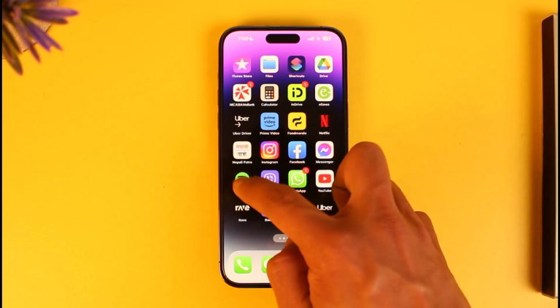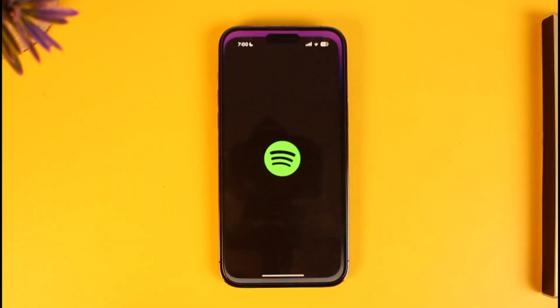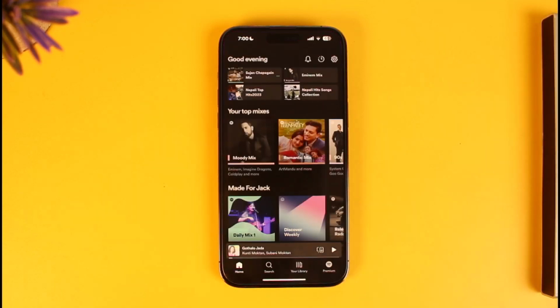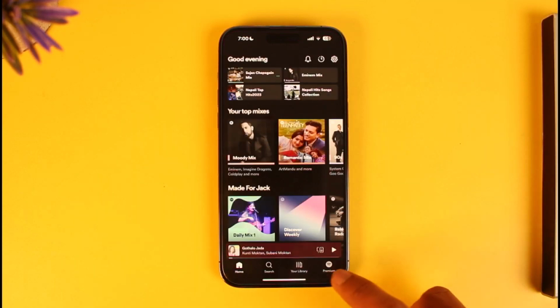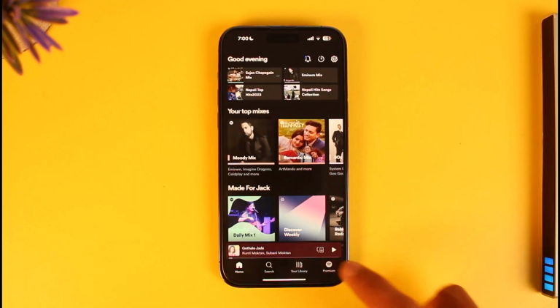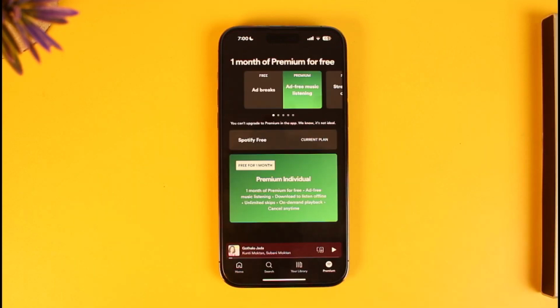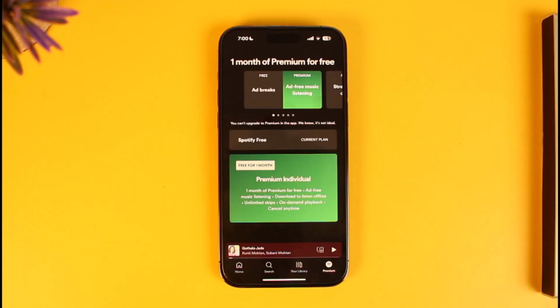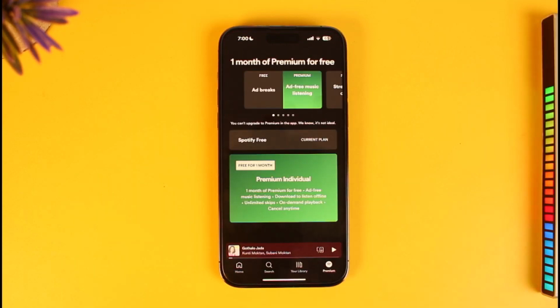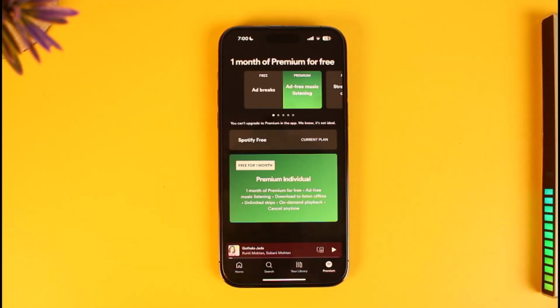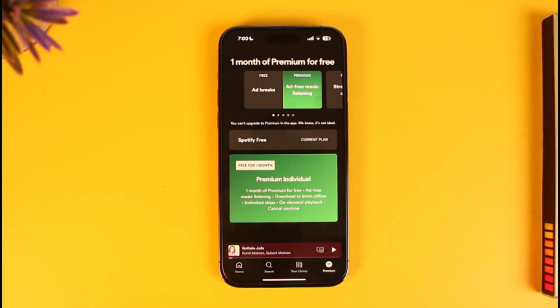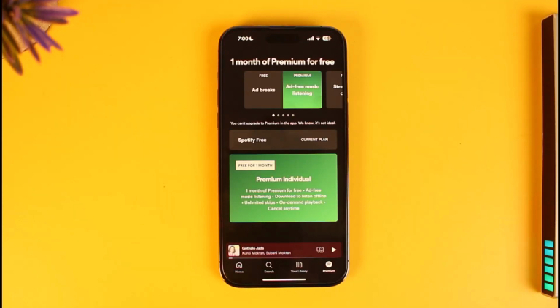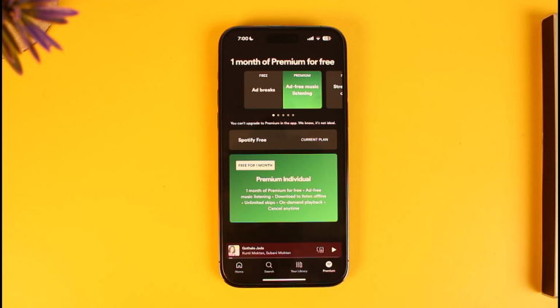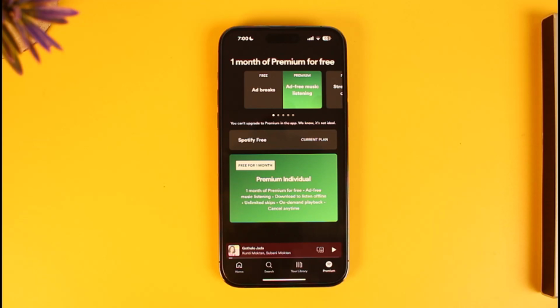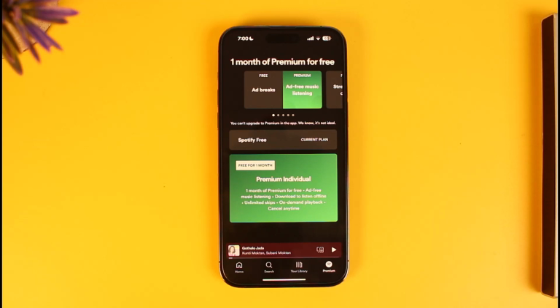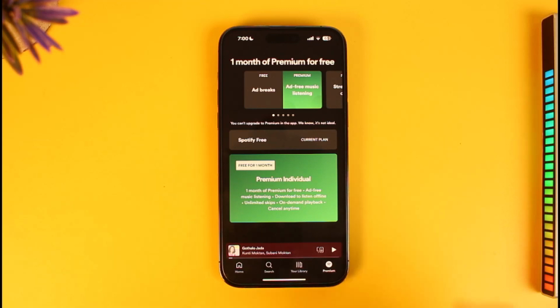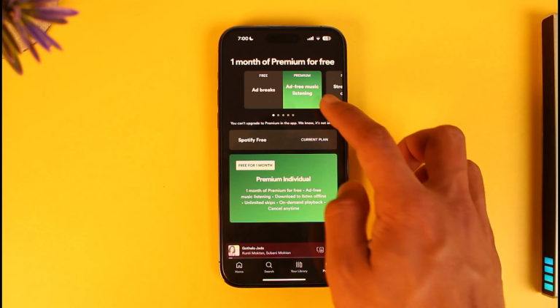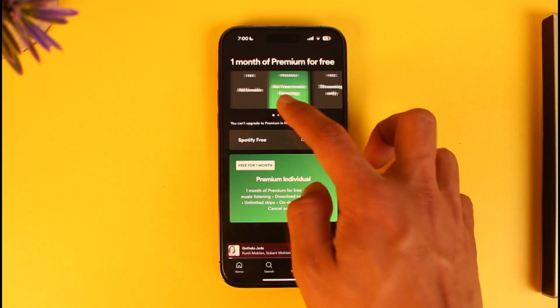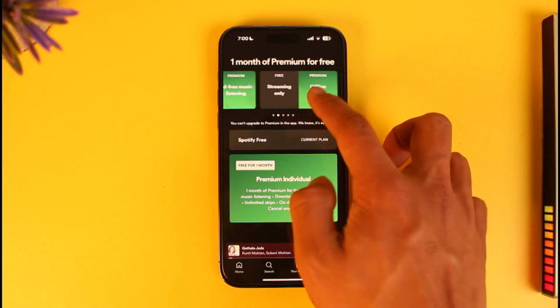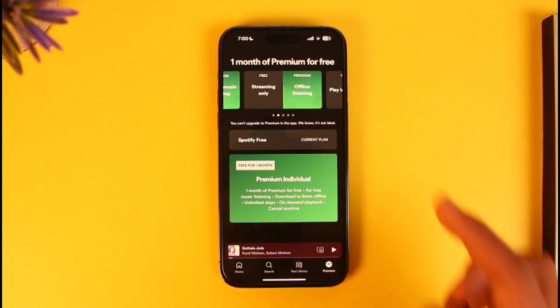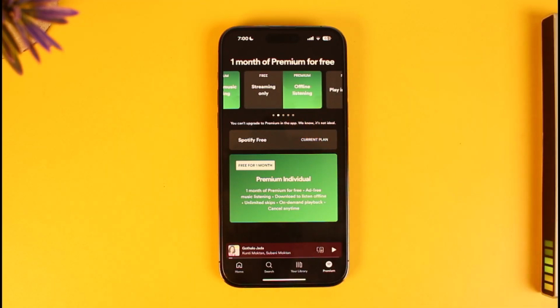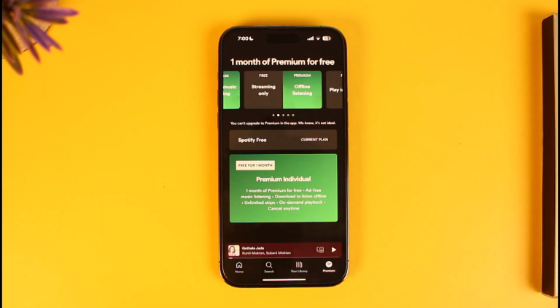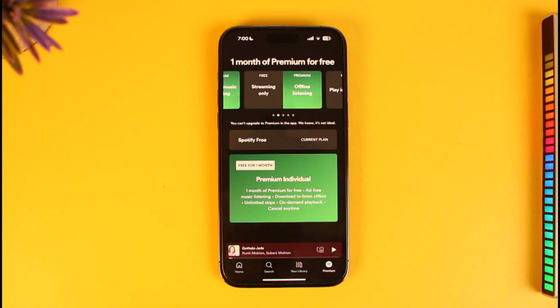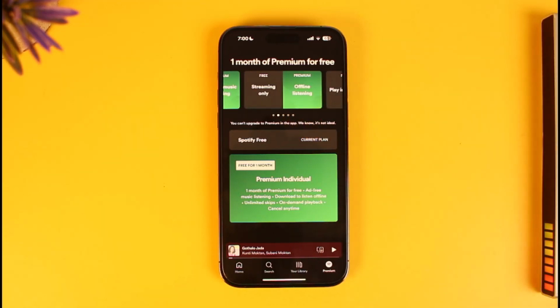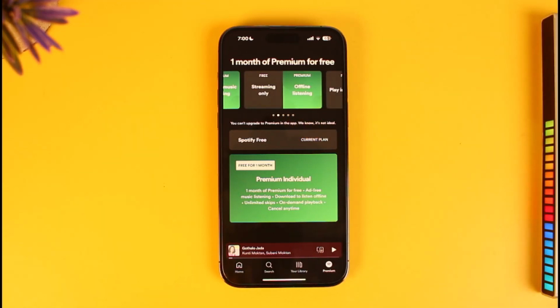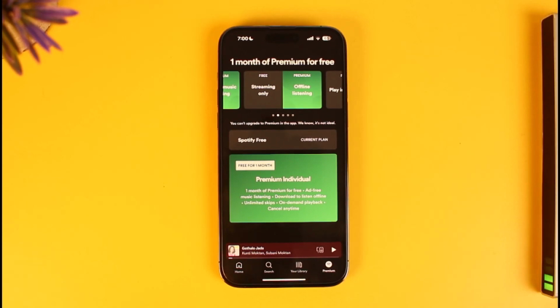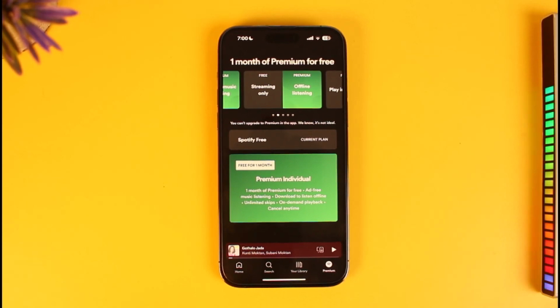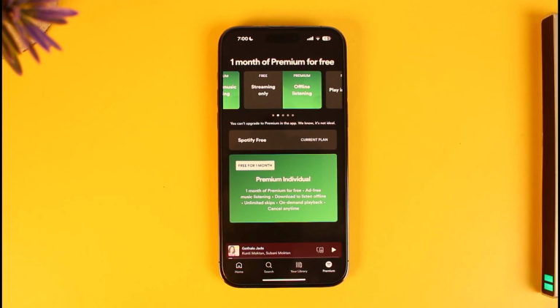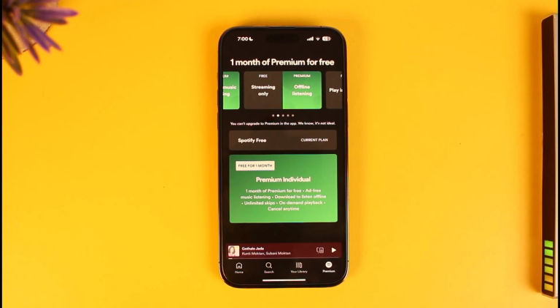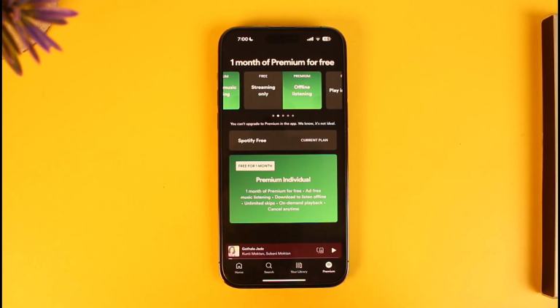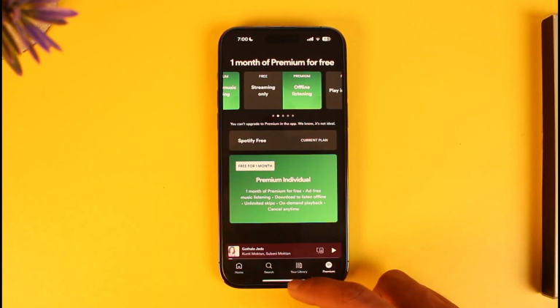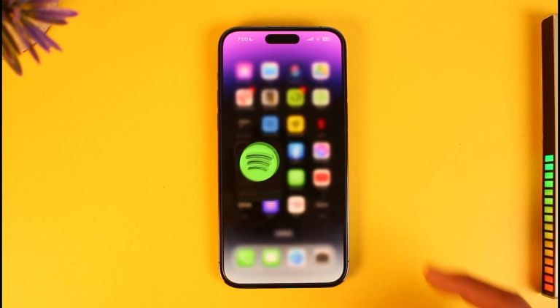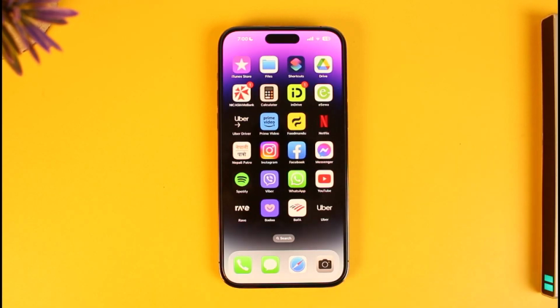Now of course if you open the Spotify application right over here and then you come to the Premium tab, you'll notice that we don't have the option to upgrade to Premium. That is because iPhone does not support in-app purchasing, so if you want to go ahead and upgrade to Premium there's one extra step that you need to do.